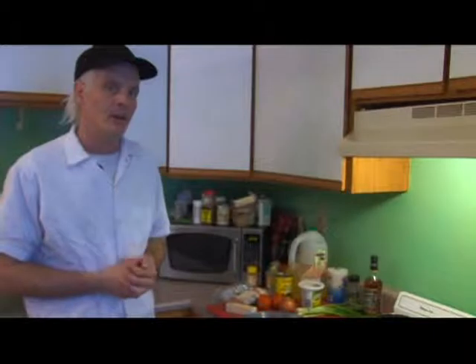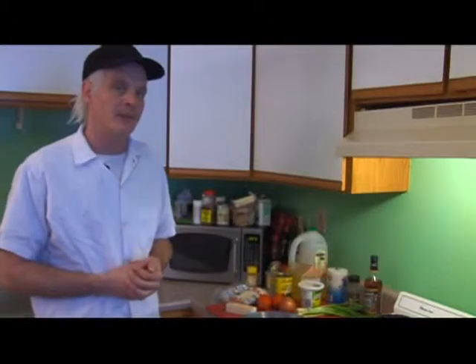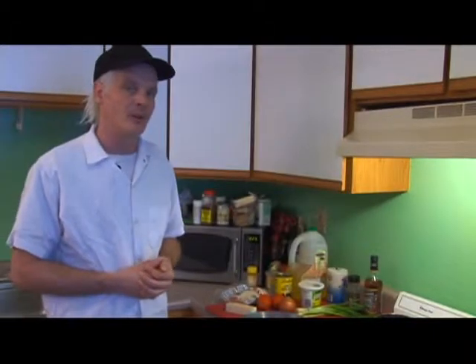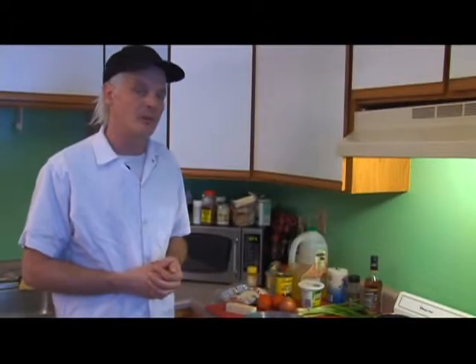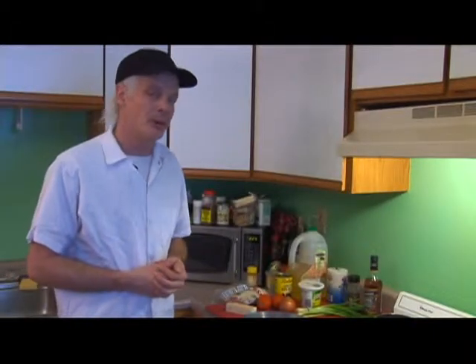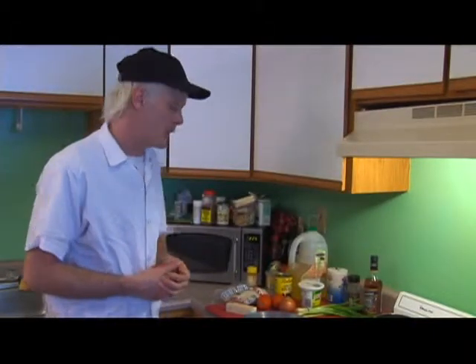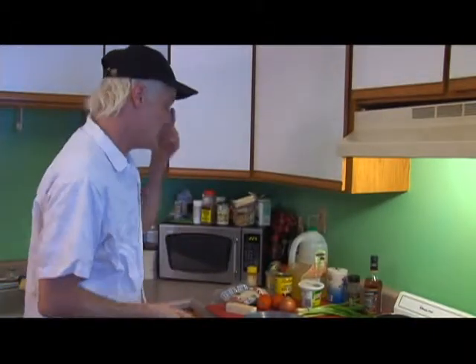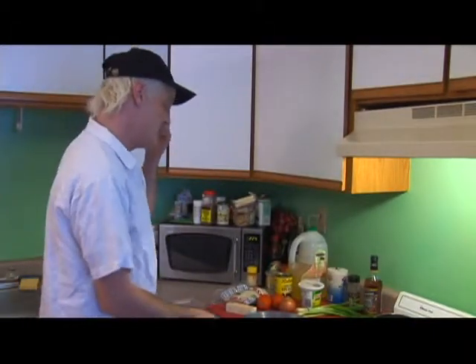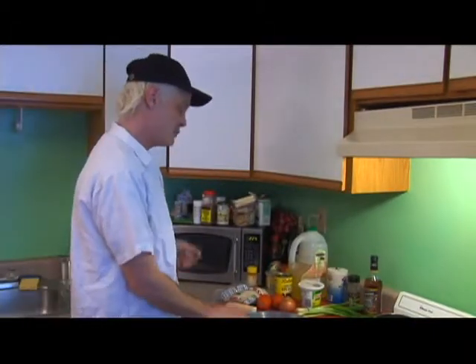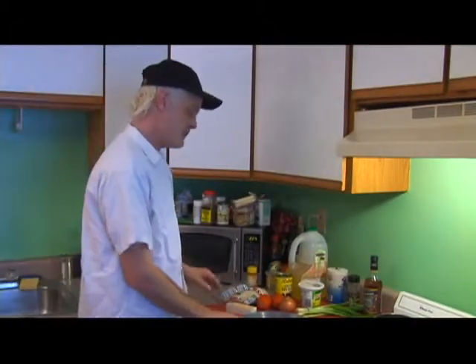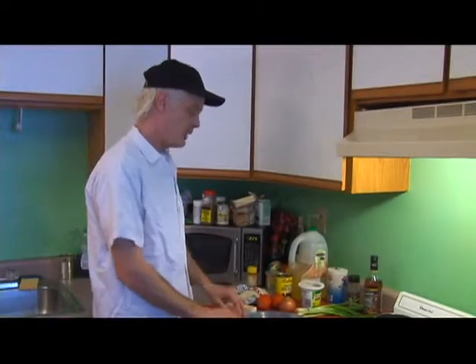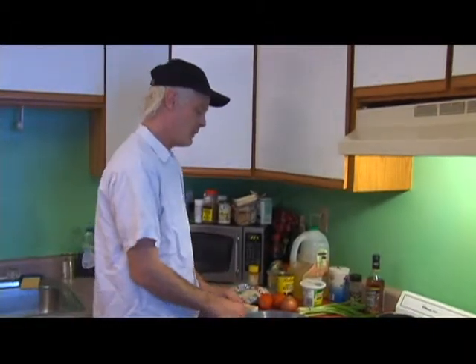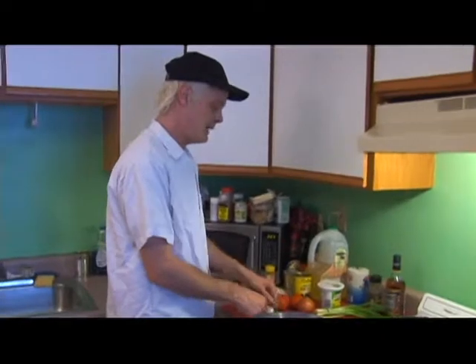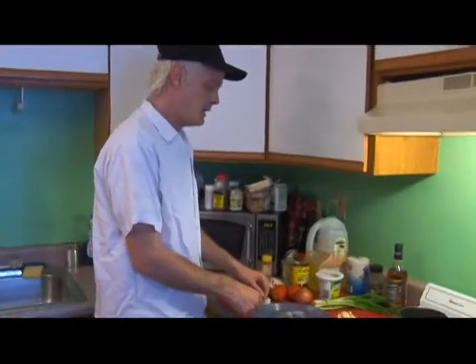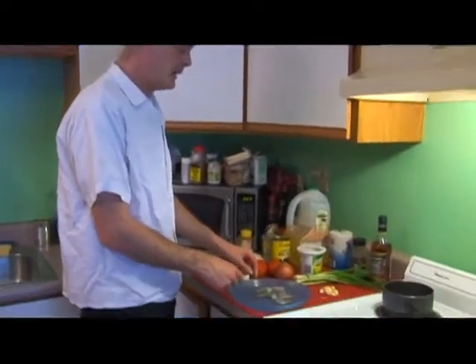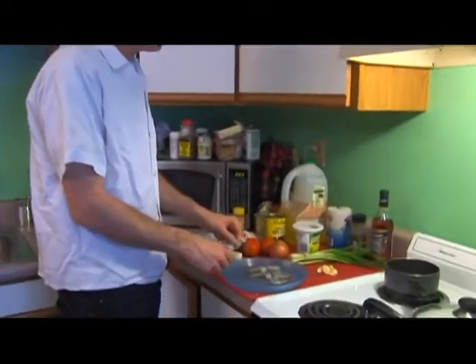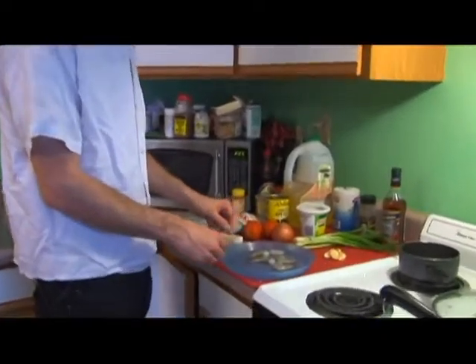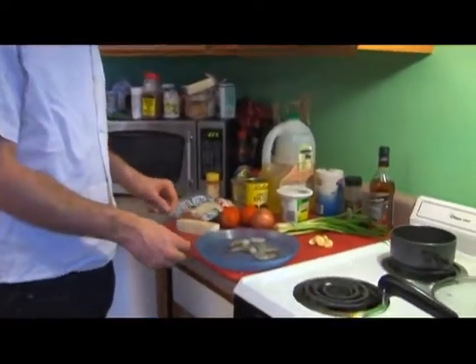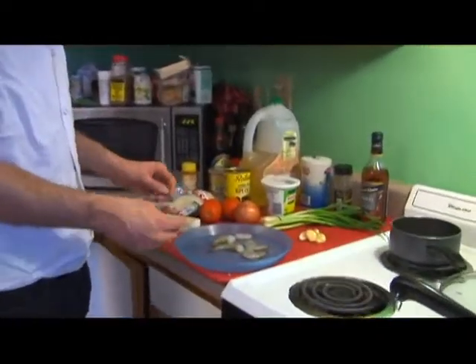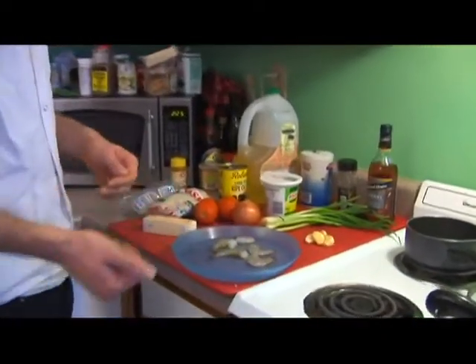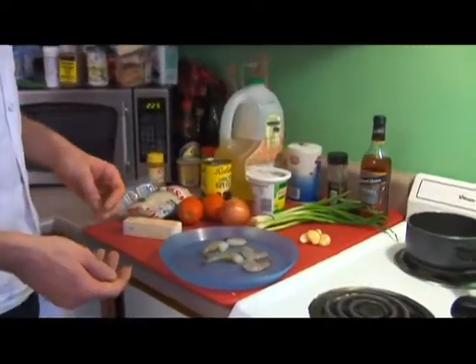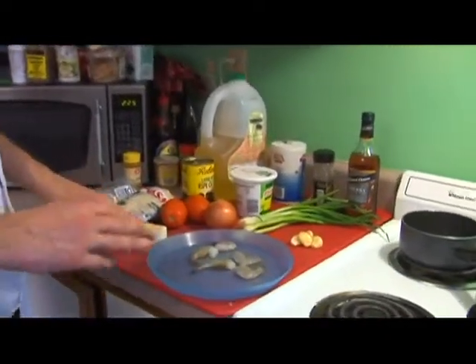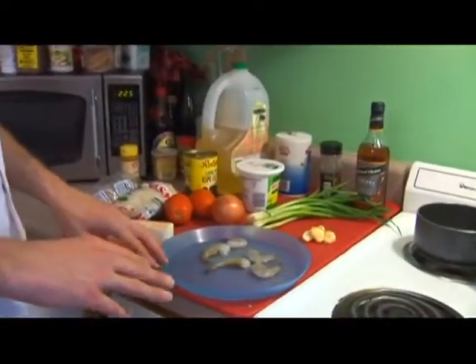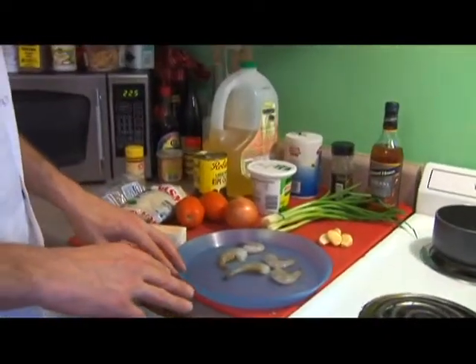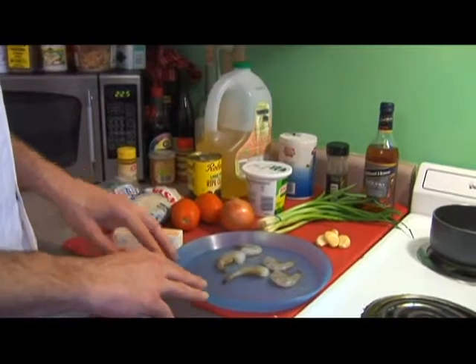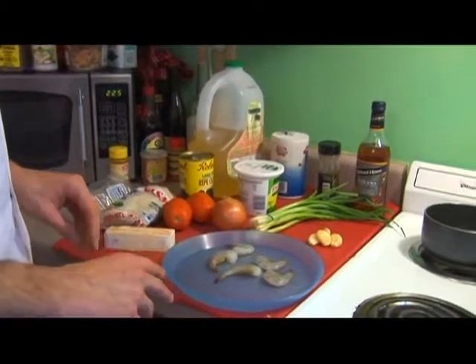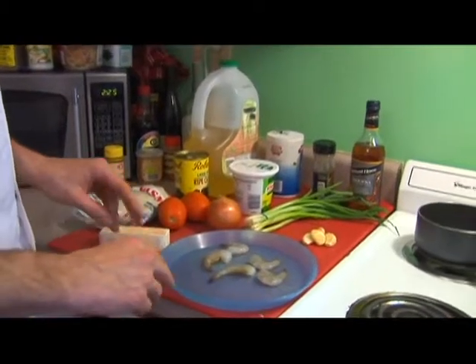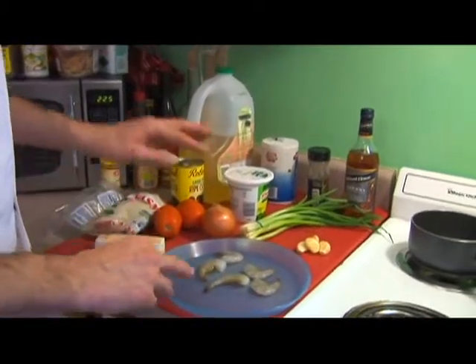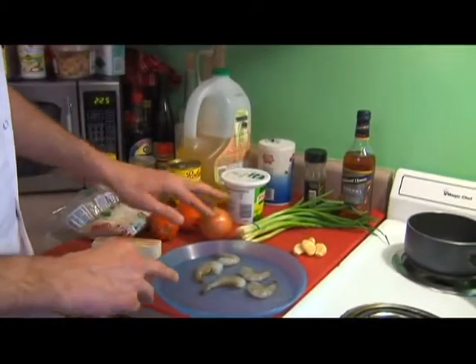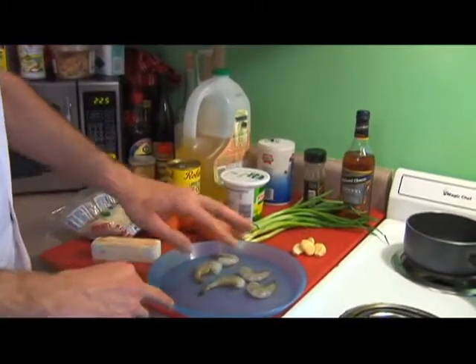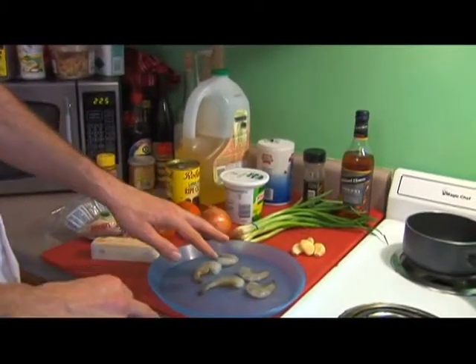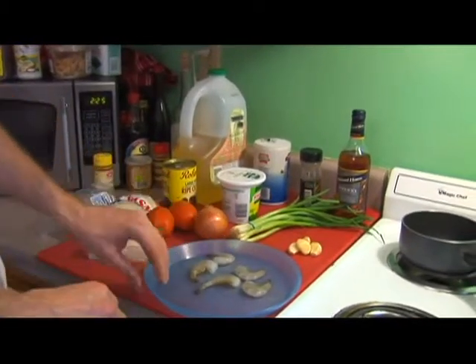Alright, let's go over the ingredients we're going to use today. We're going to be using some shrimp, and we're going to be taking the shells off these and just throwing the shells away. We're not going to be using them to make any sort of a stock. We're going to be salt and peppering our shrimp.